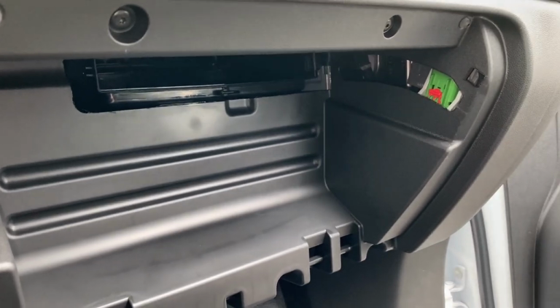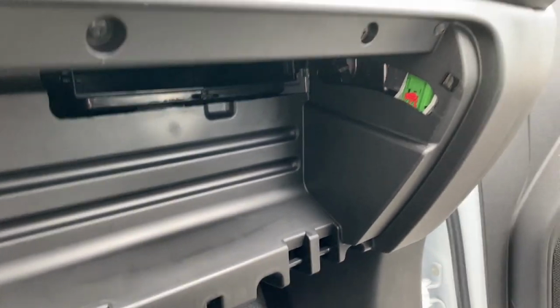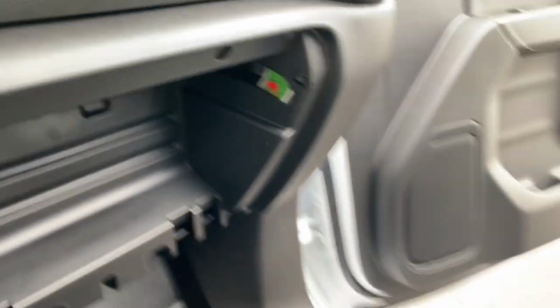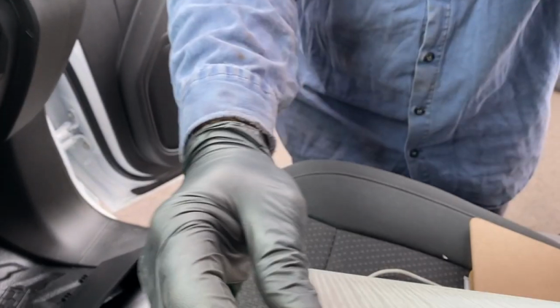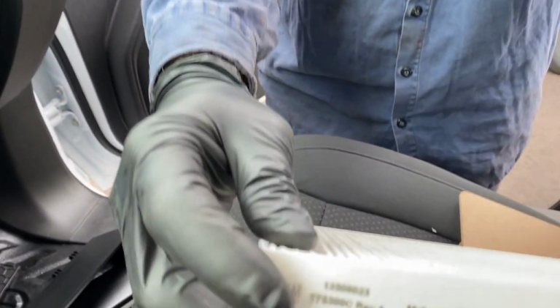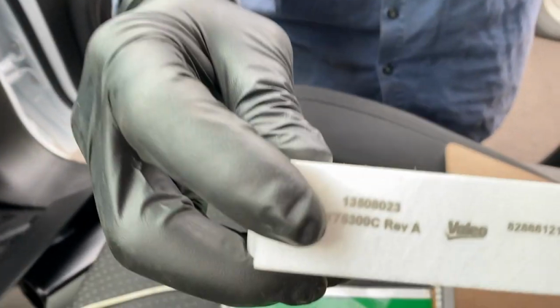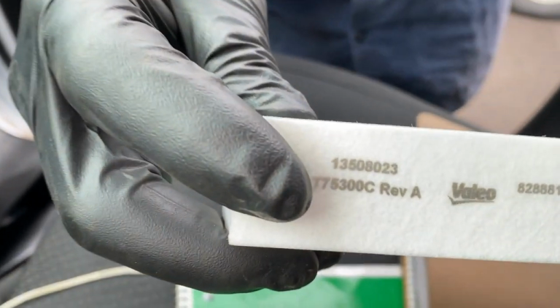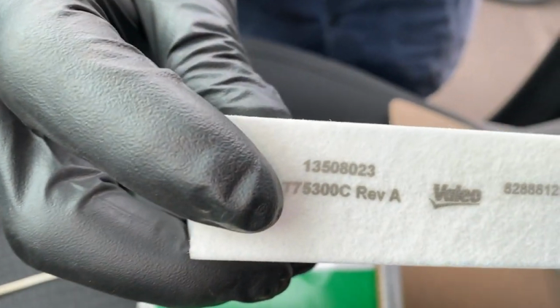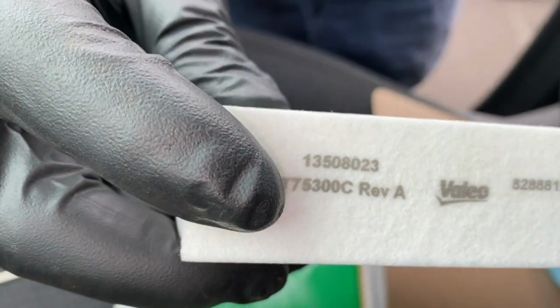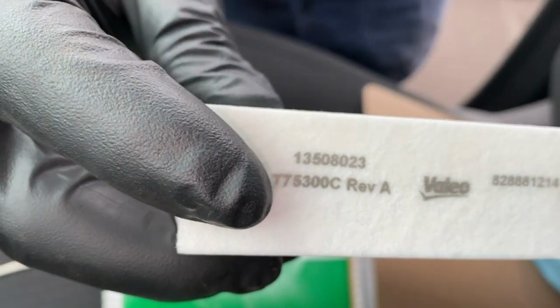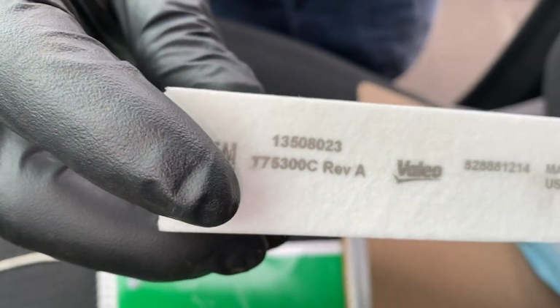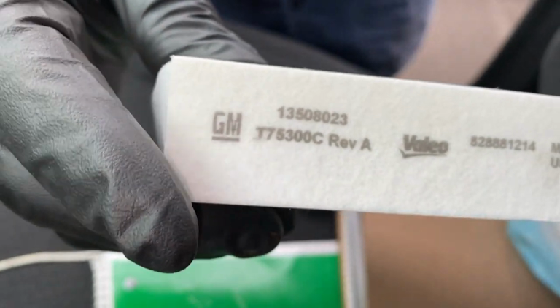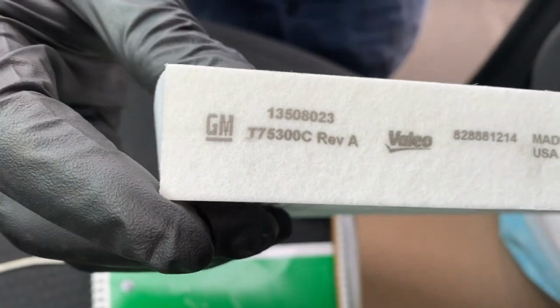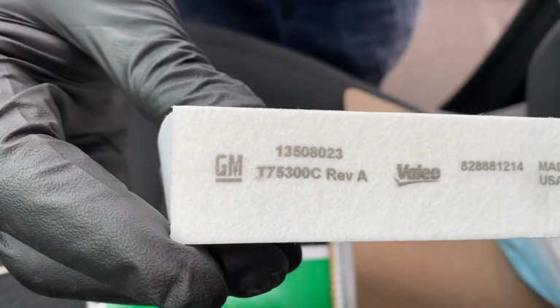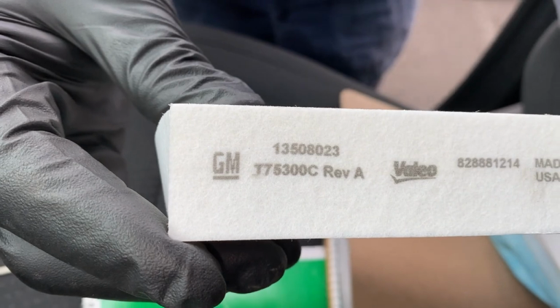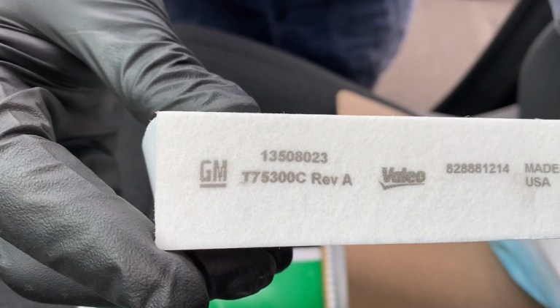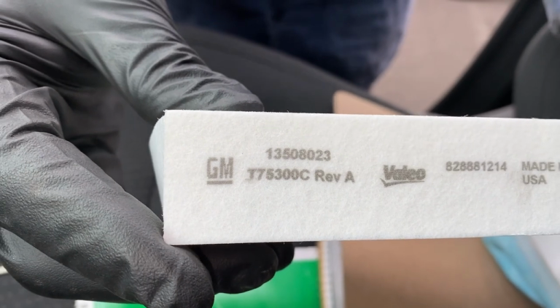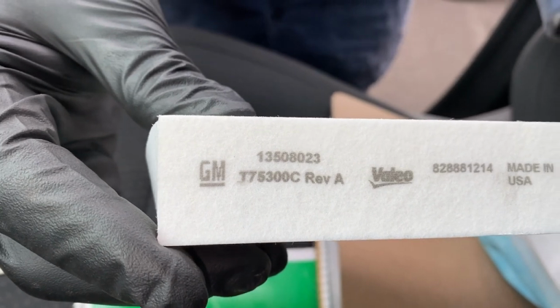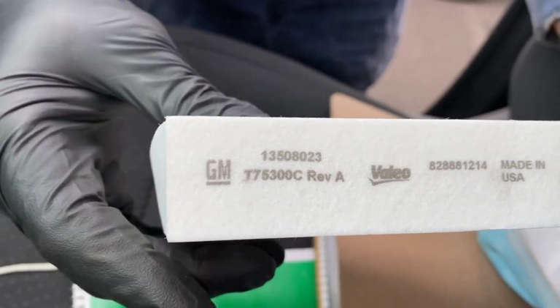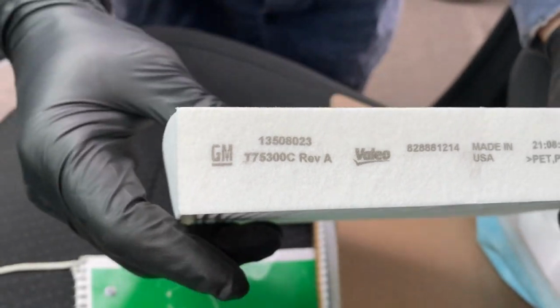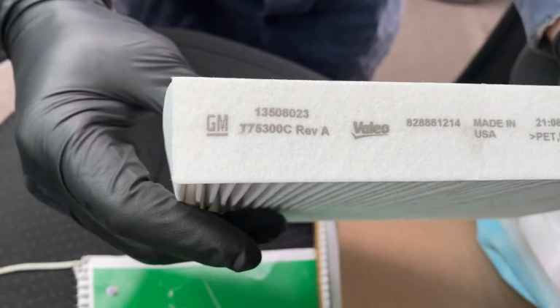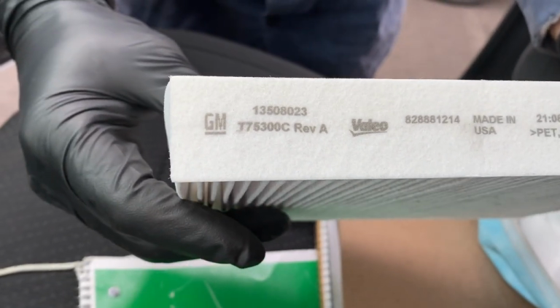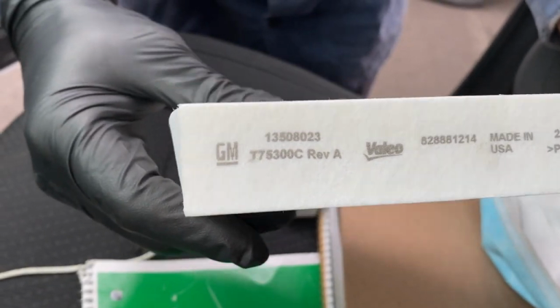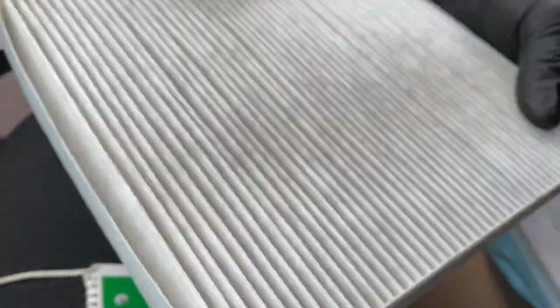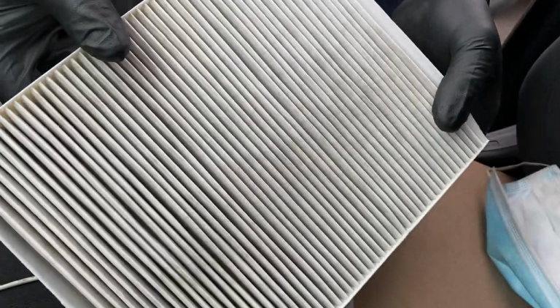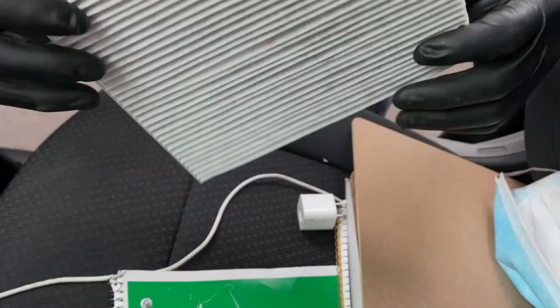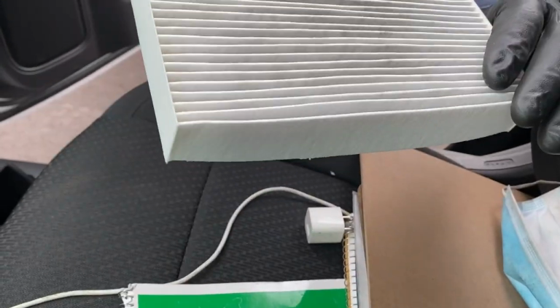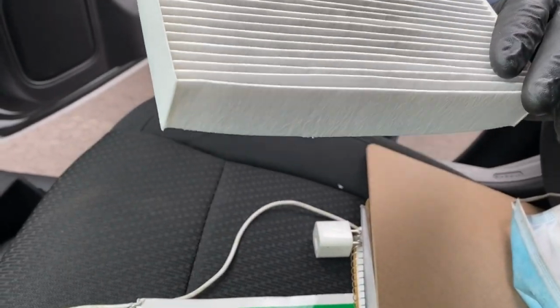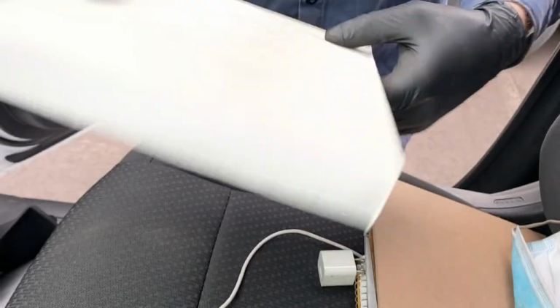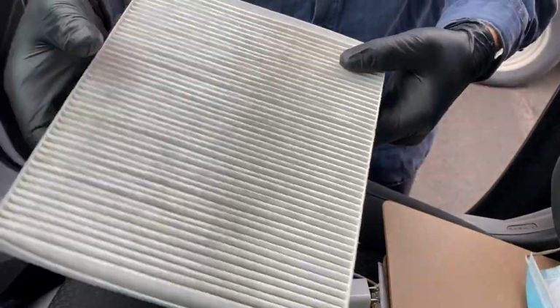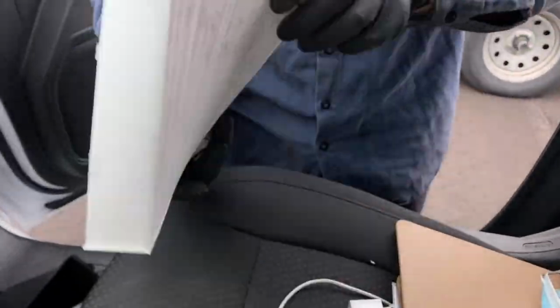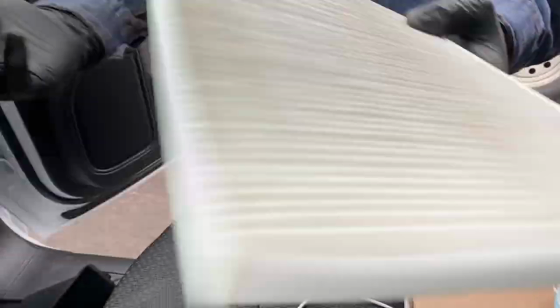Here's your GM replacement part number. I'll post a couple of different options in the video description if you want to buy your filter online. This one's not dirty — we're just doing this for demonstration purposes.